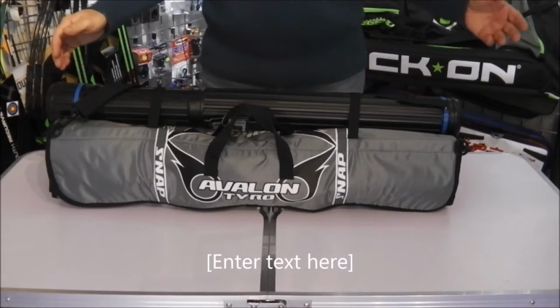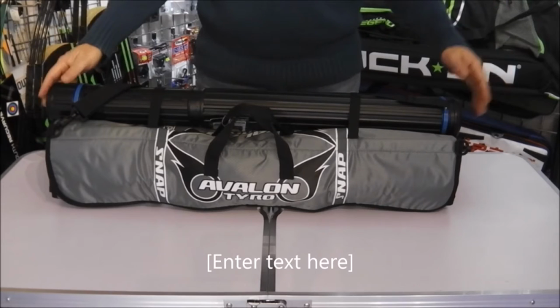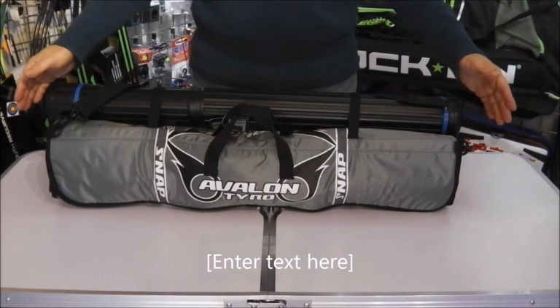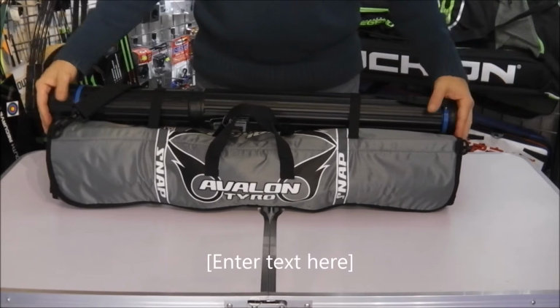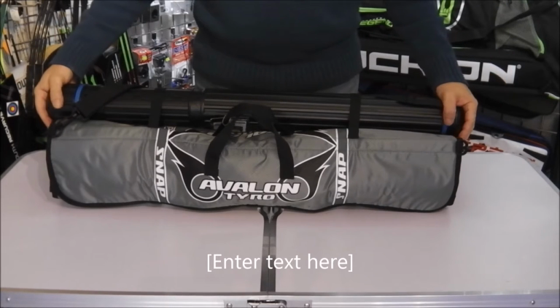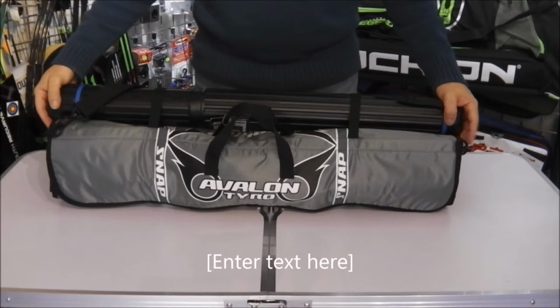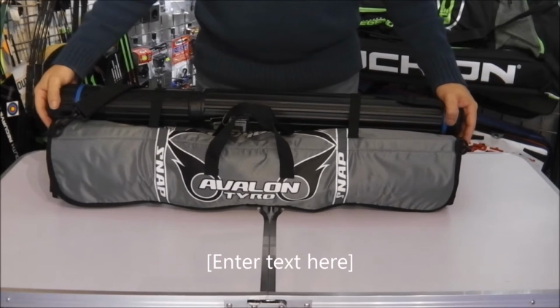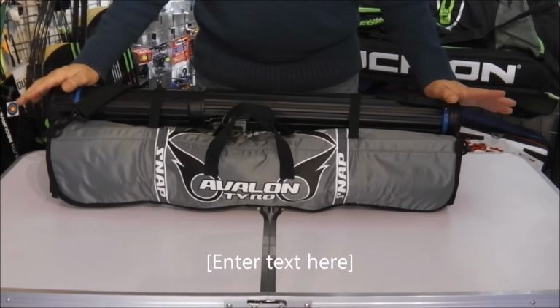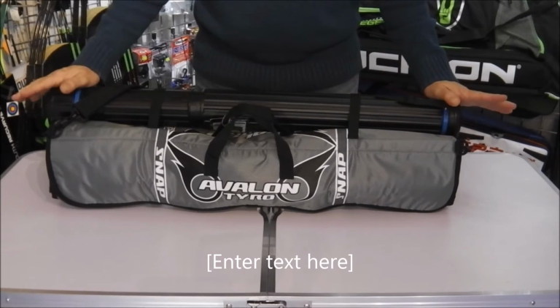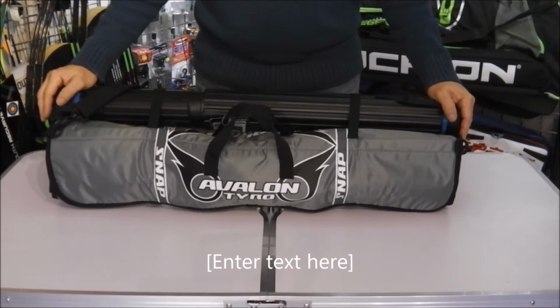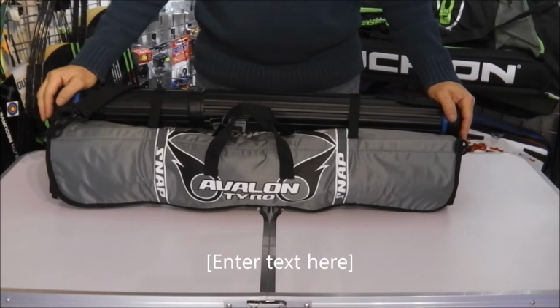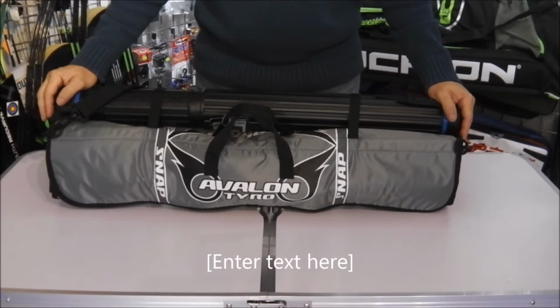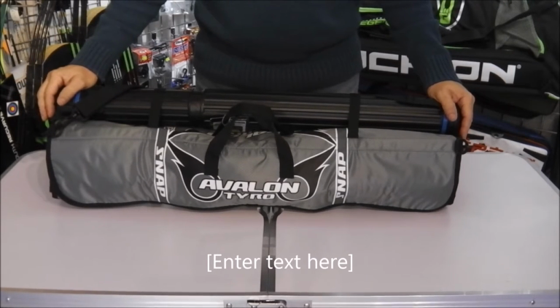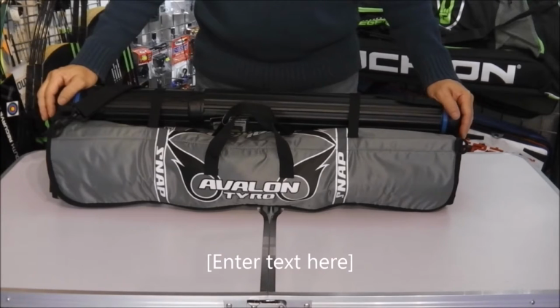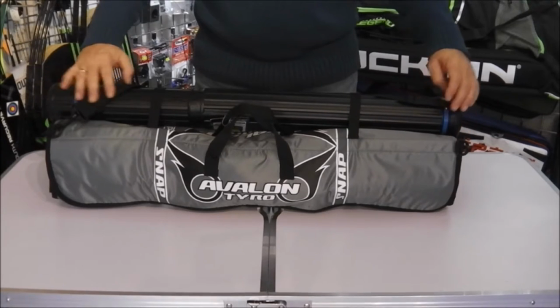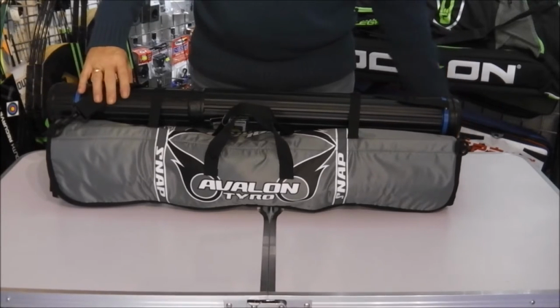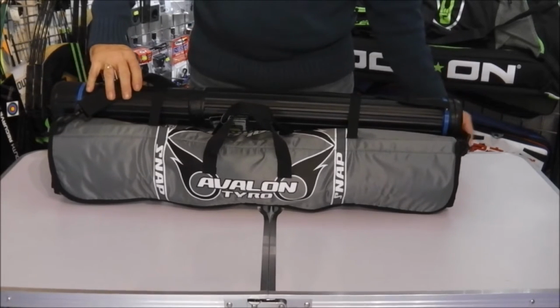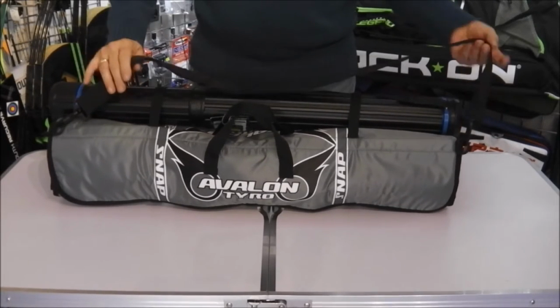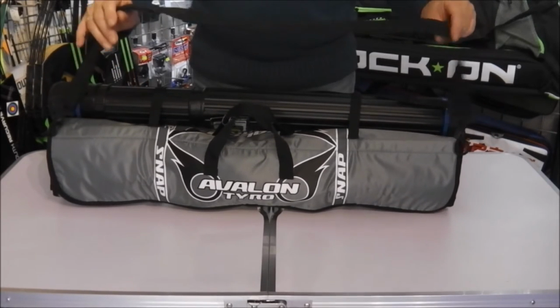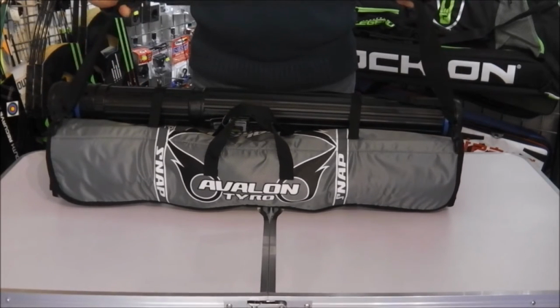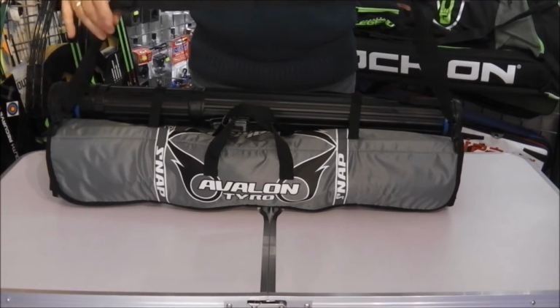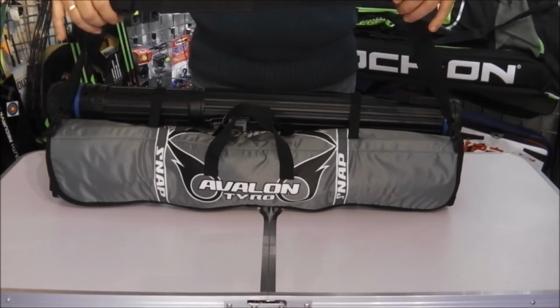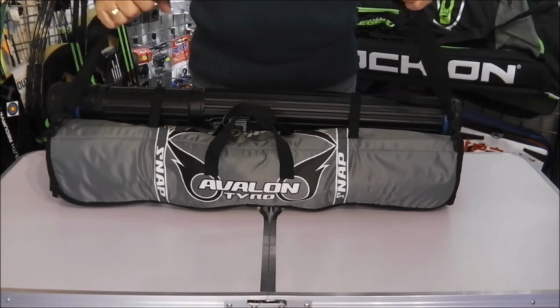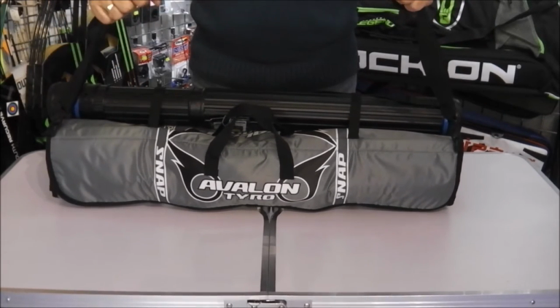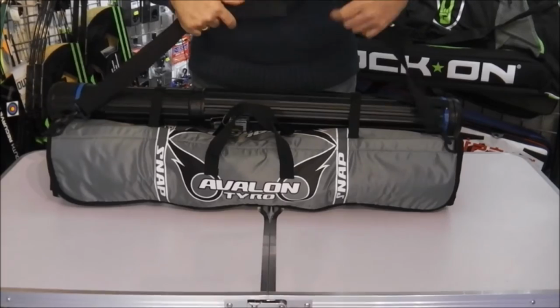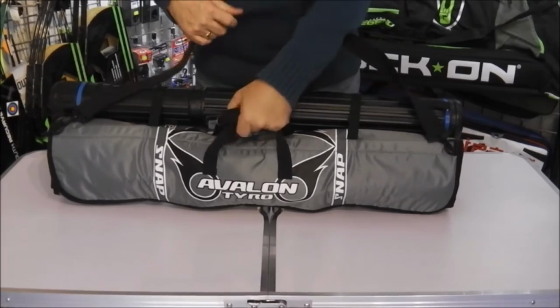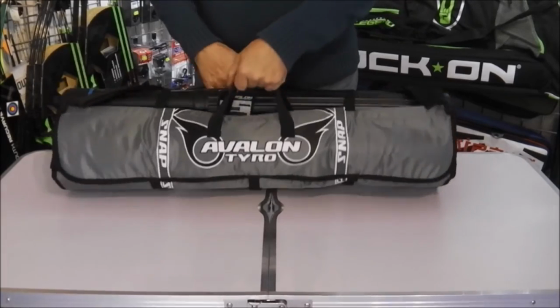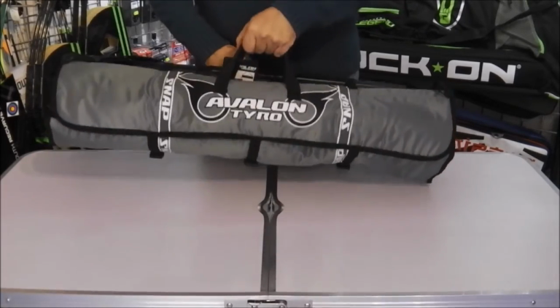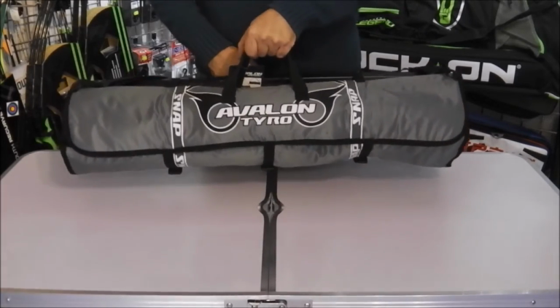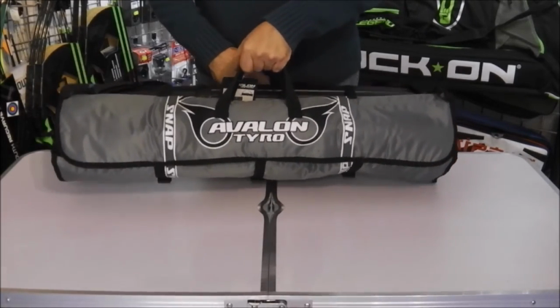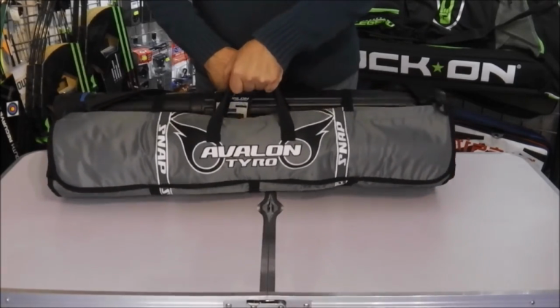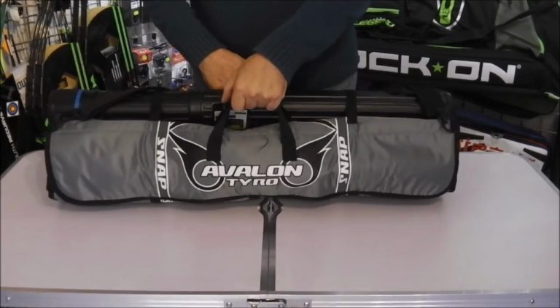So this is the bag. I've pre-loaded it with some equipment so we'll take it apart and you can see exactly what fits into it. Just before I do that, the bag does come with an extendable shoulder strap or you have the option of the side carry handles as well.